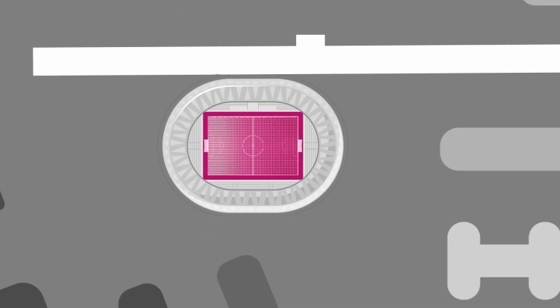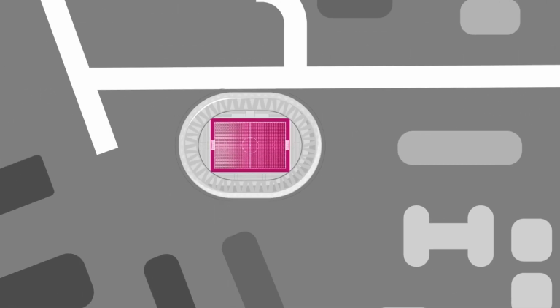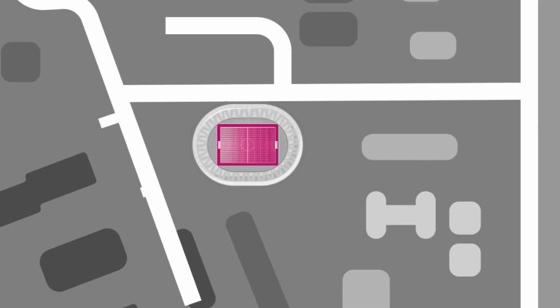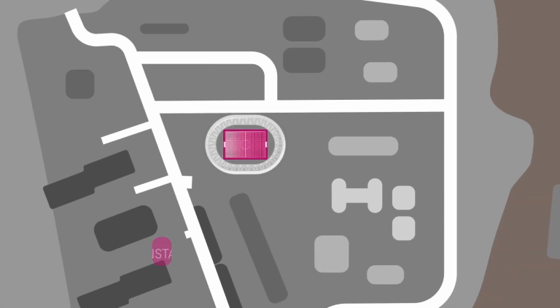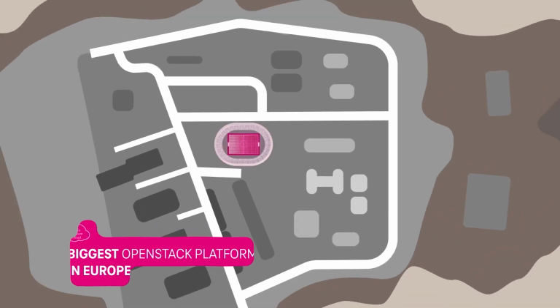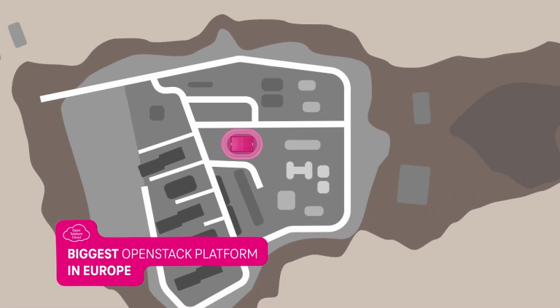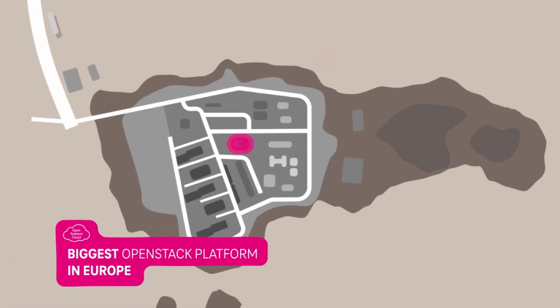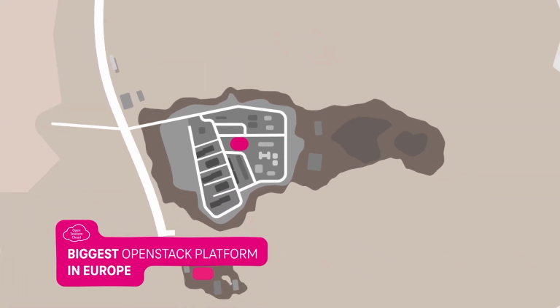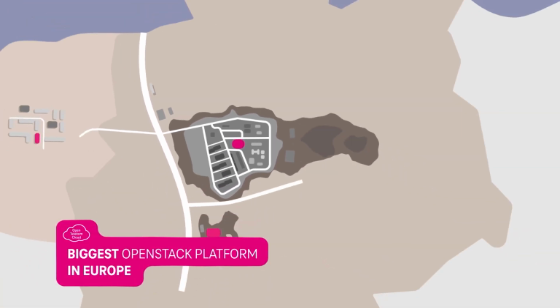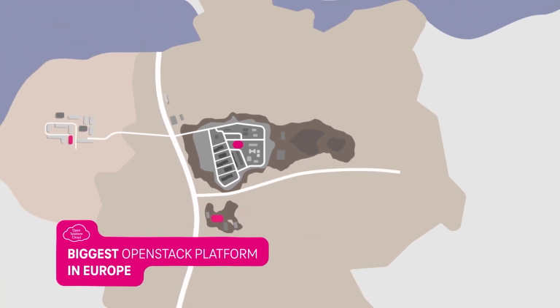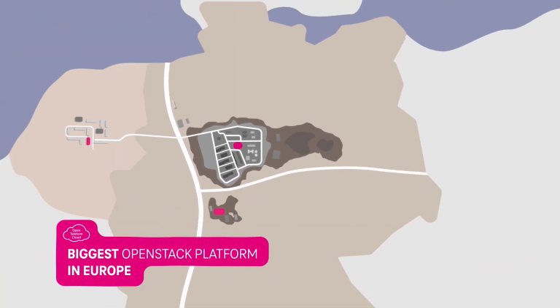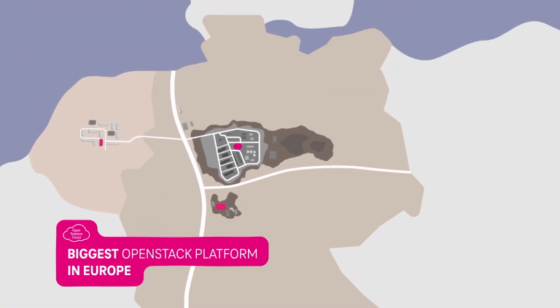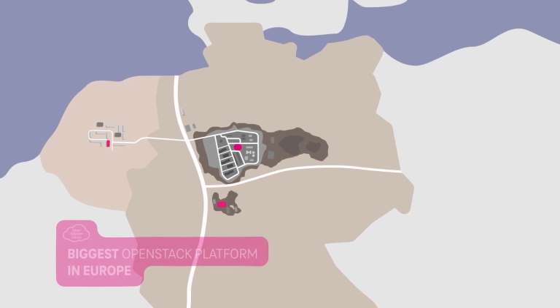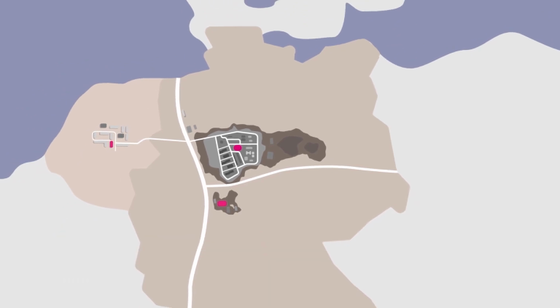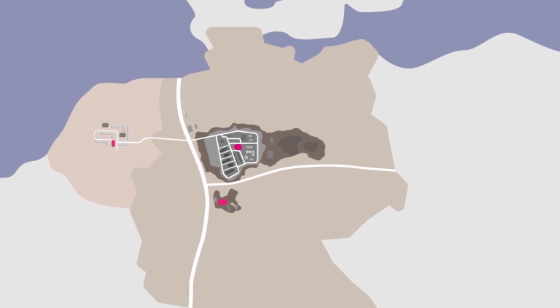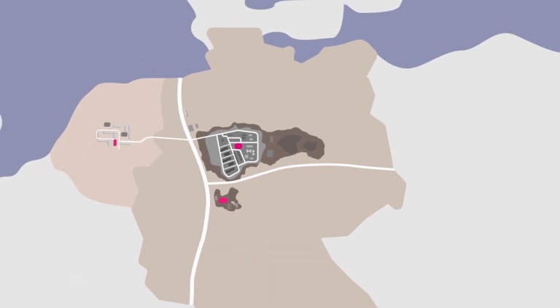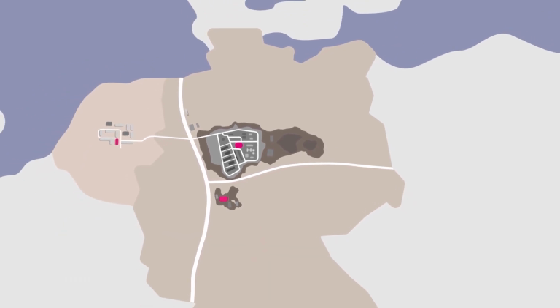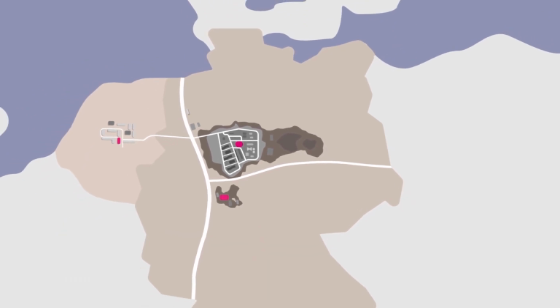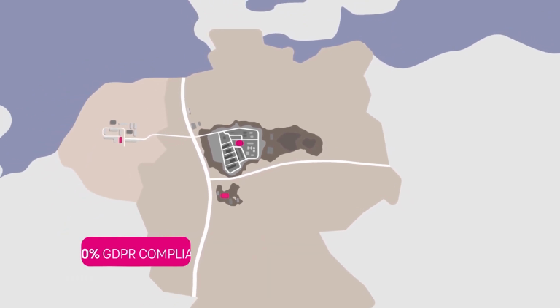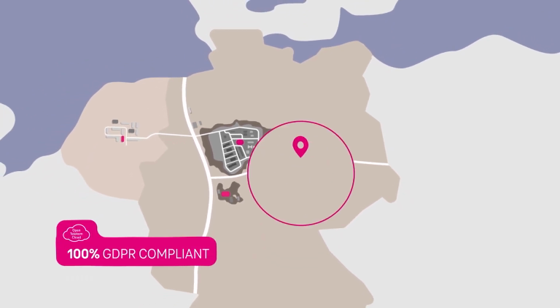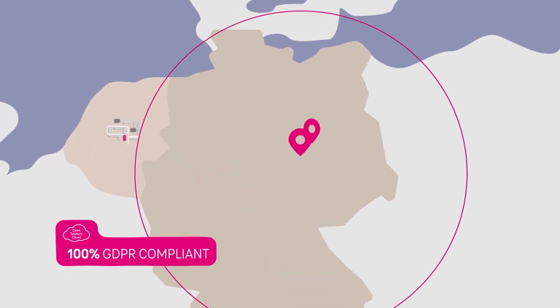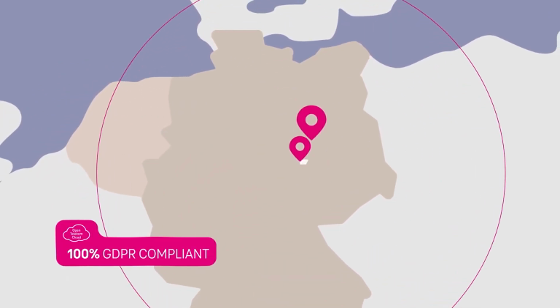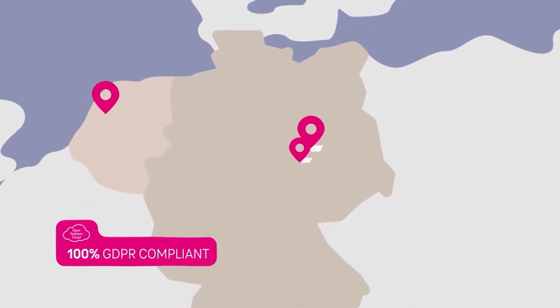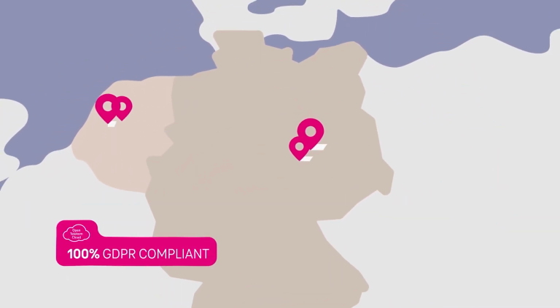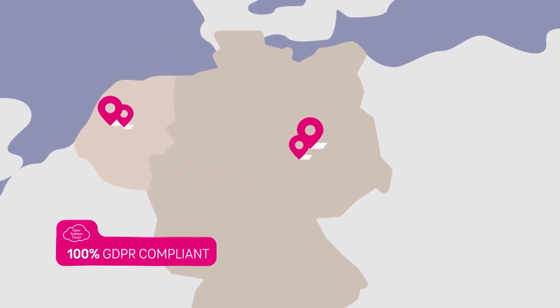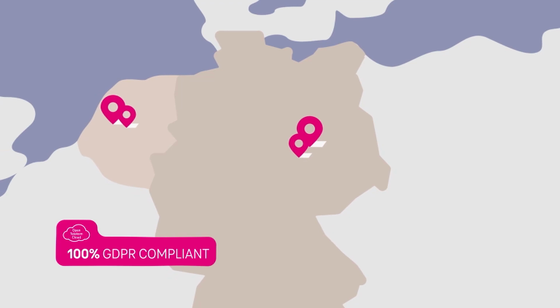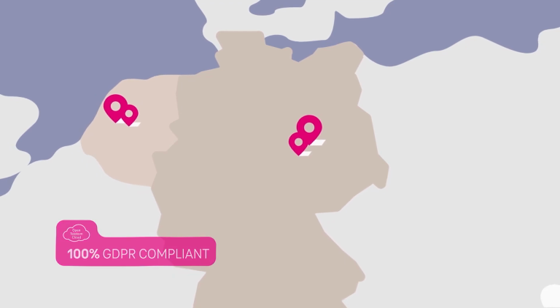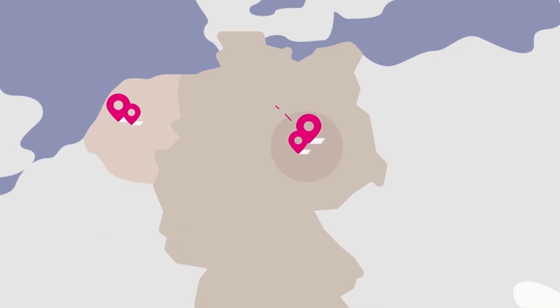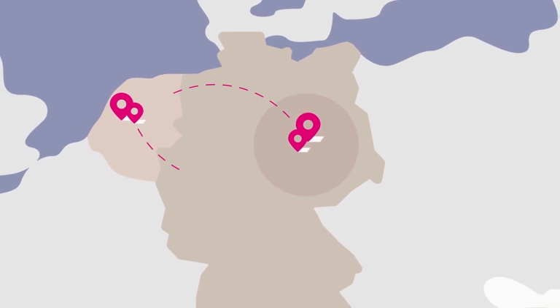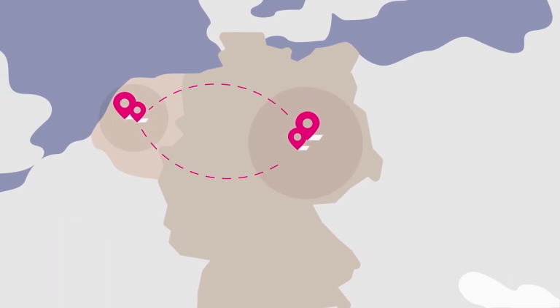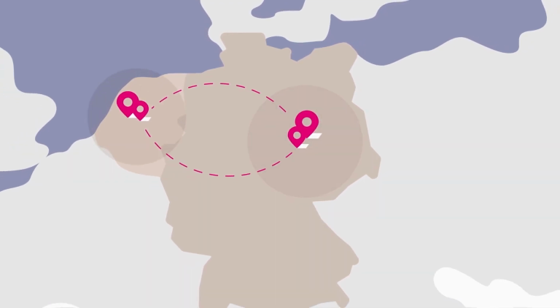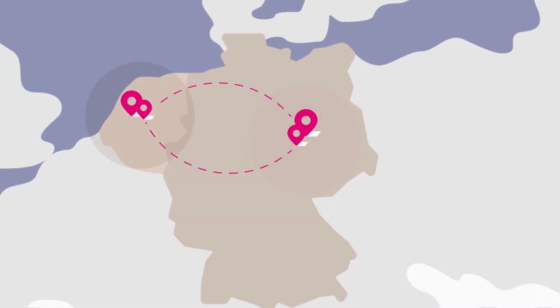This makes the Open Telekom Cloud the biggest OpenStack platform in Europe, storing data 100% GDPR compliant in our geo-redundant locations in Germany and the Netherlands.